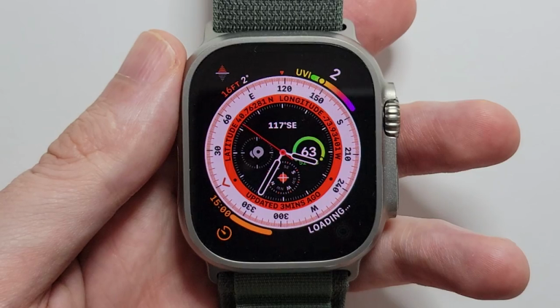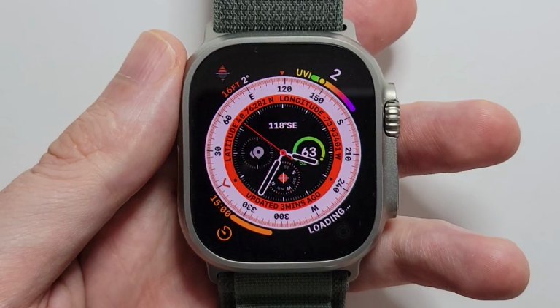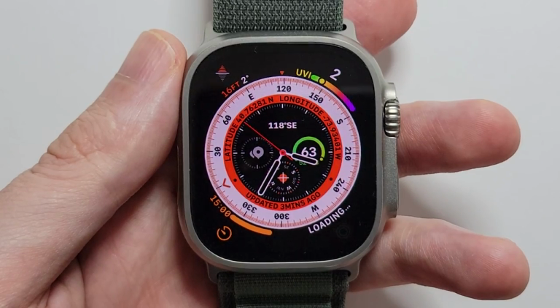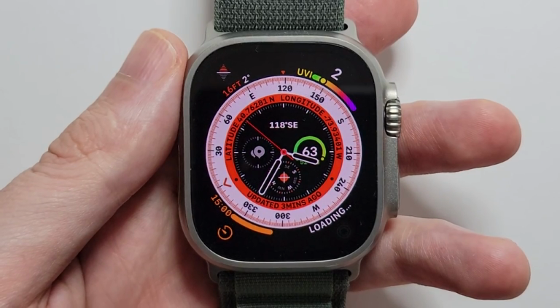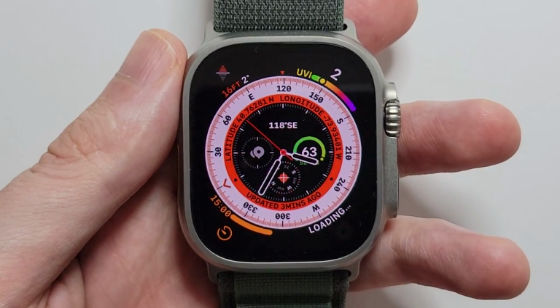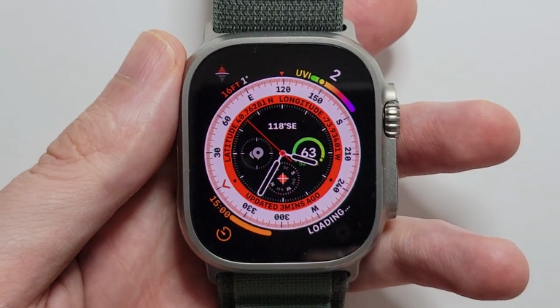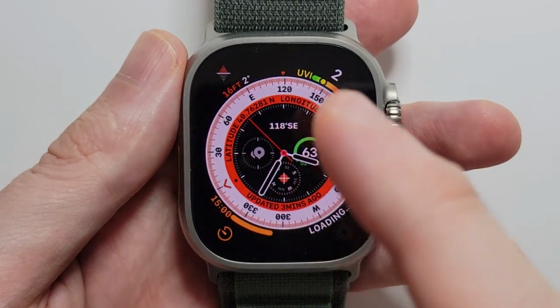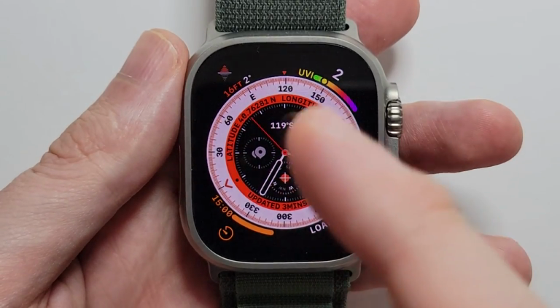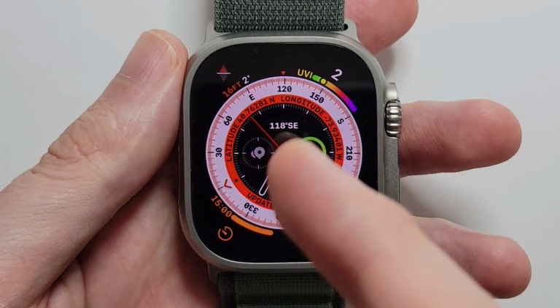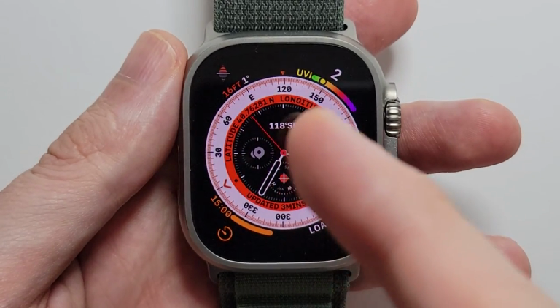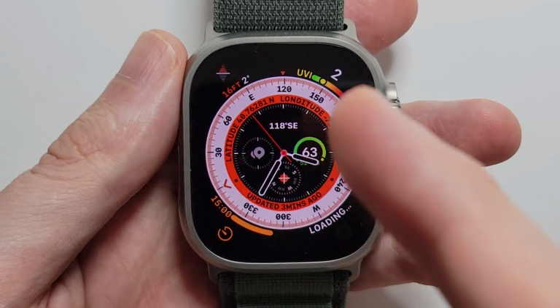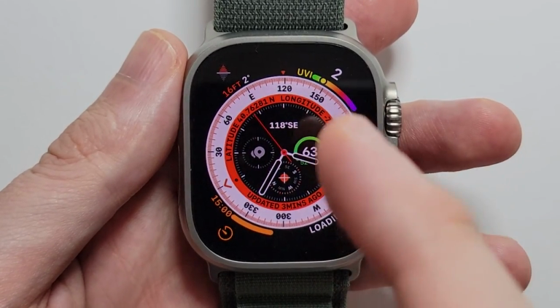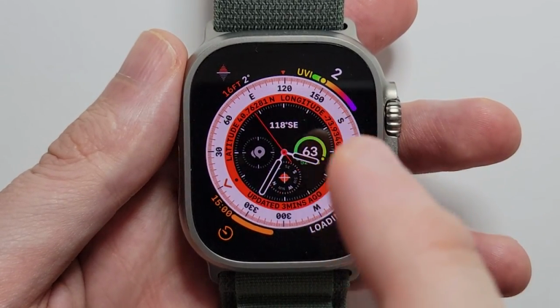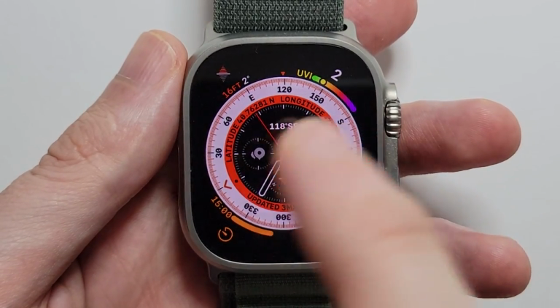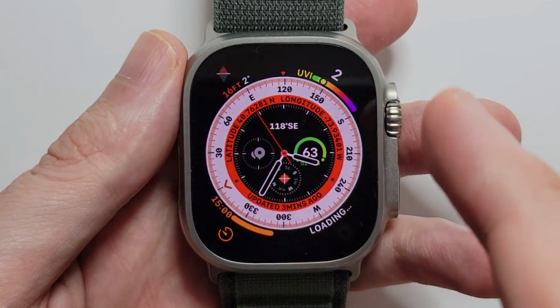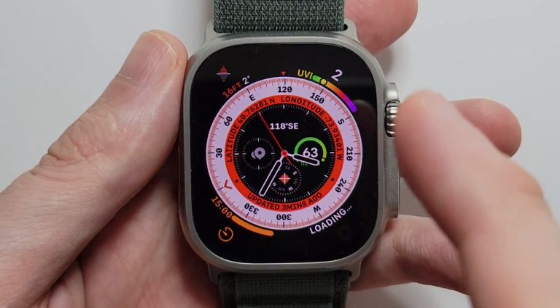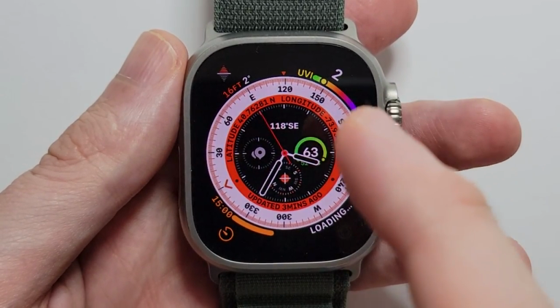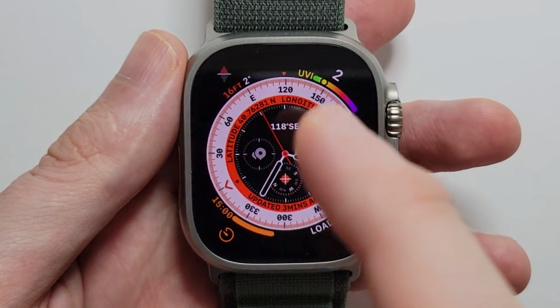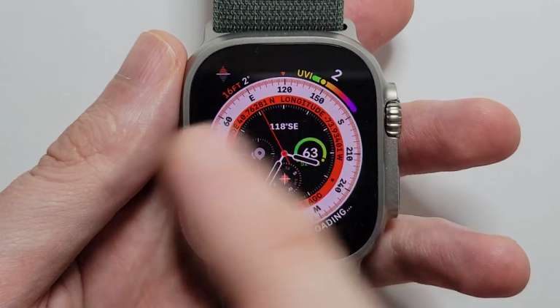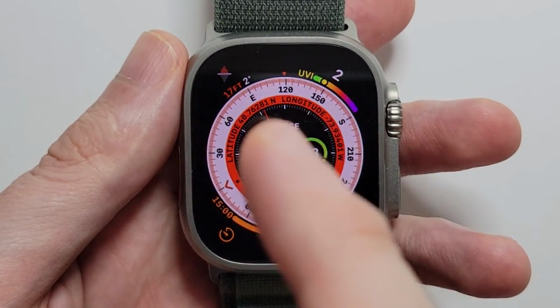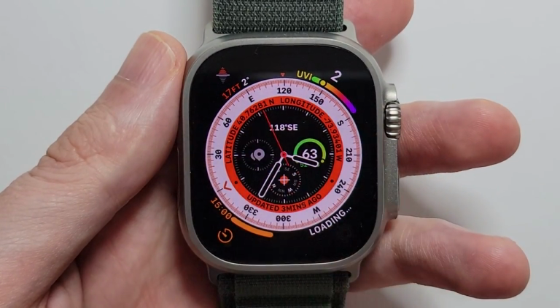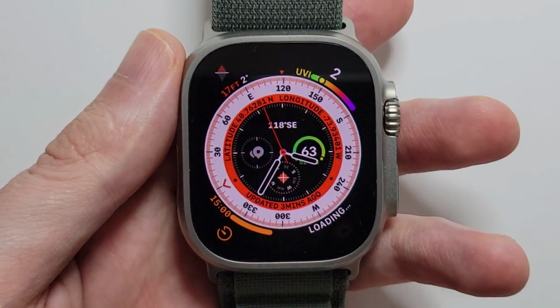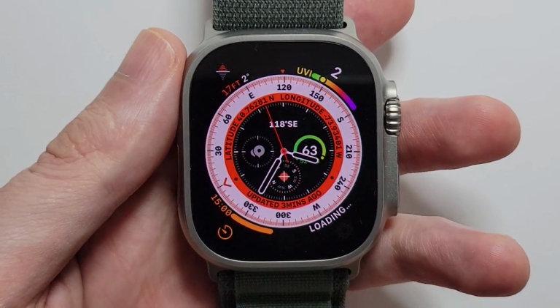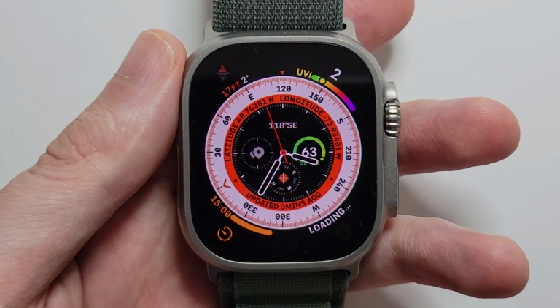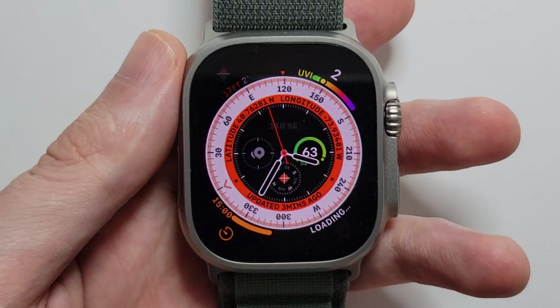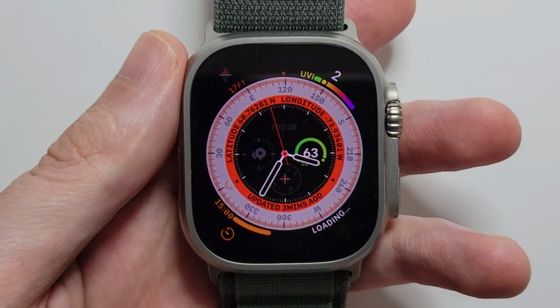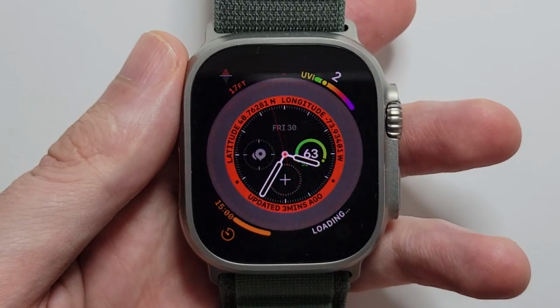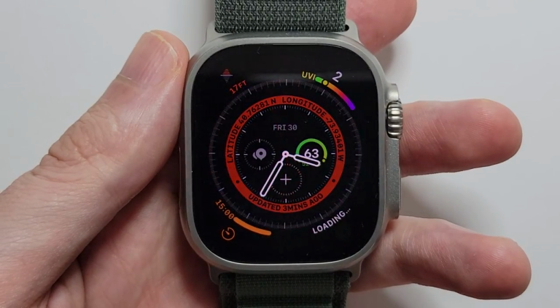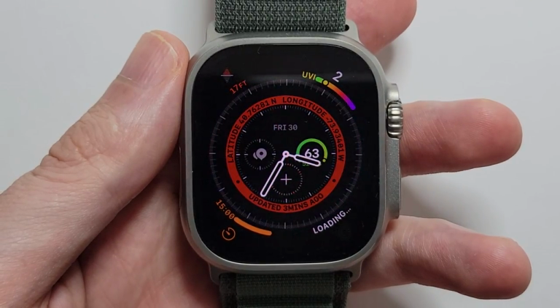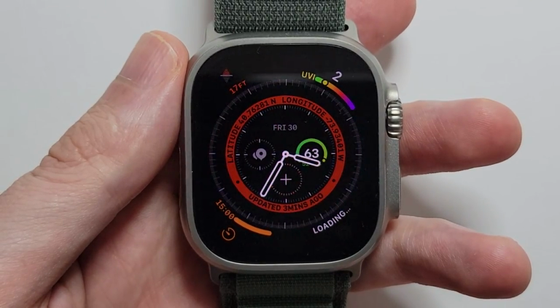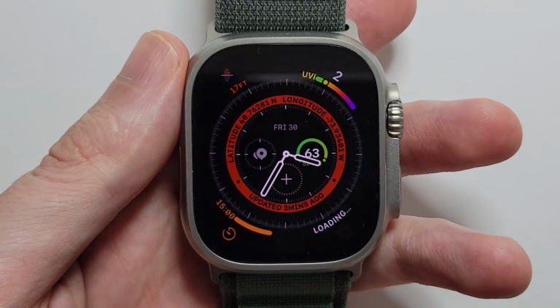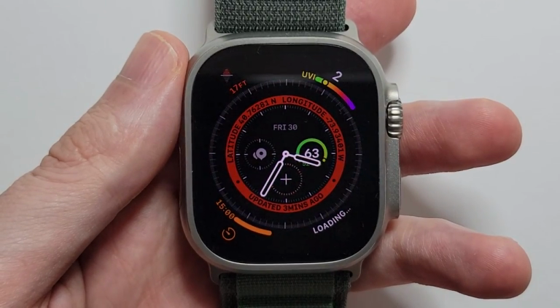Alright guys, so I'm going to show you how to change your clock face — your watch face — for your Apple Watch Ultra. And this works for other Apple Watches as well.